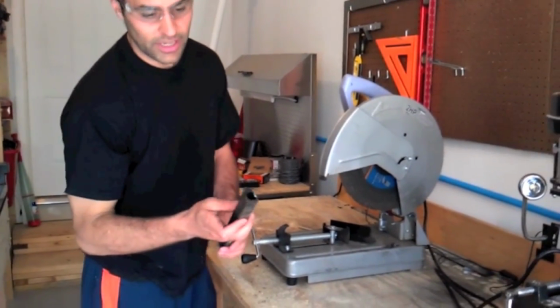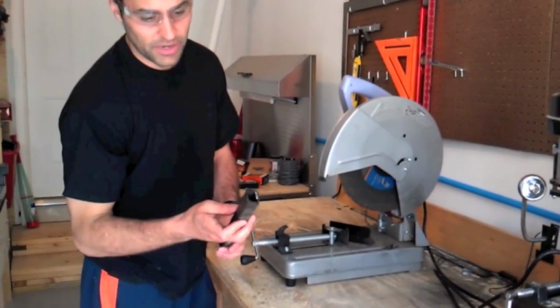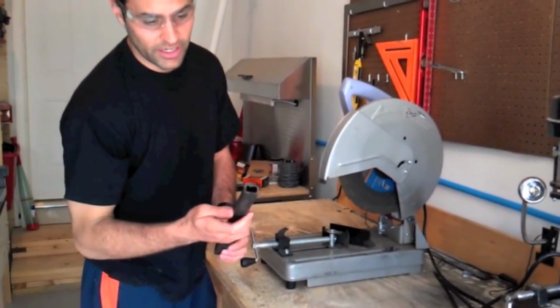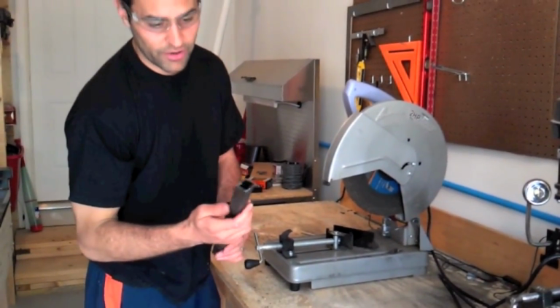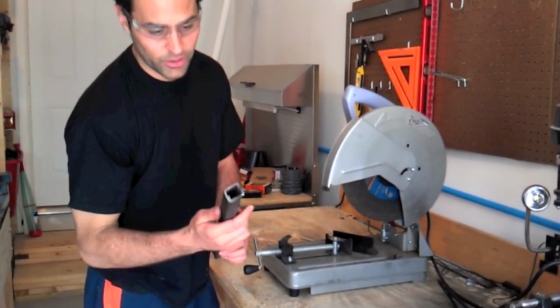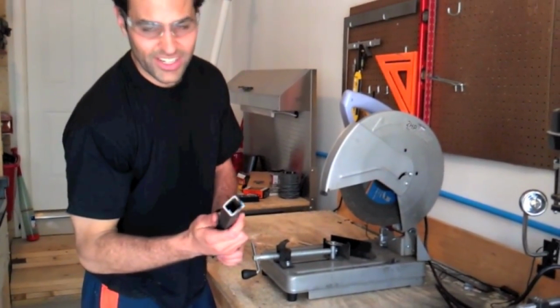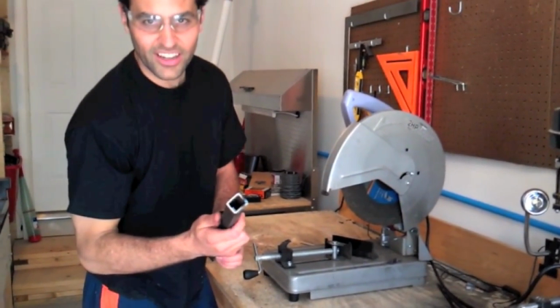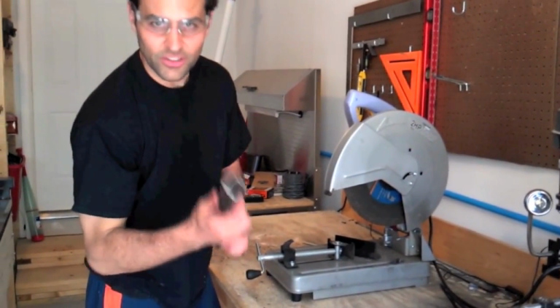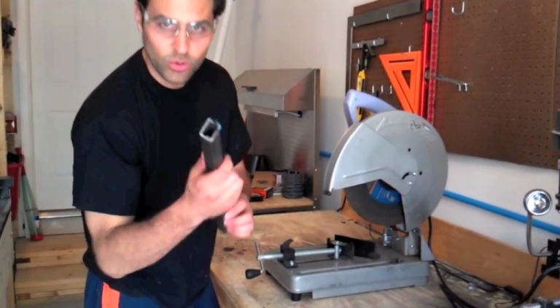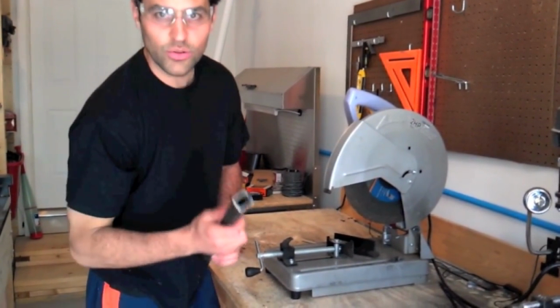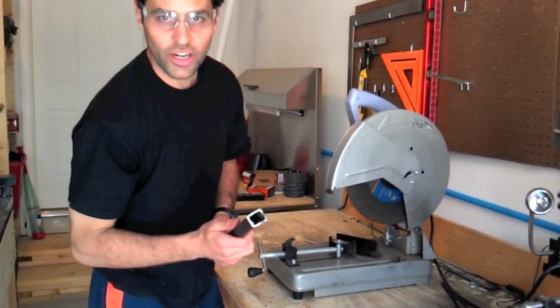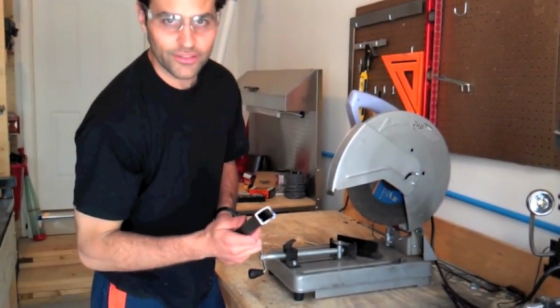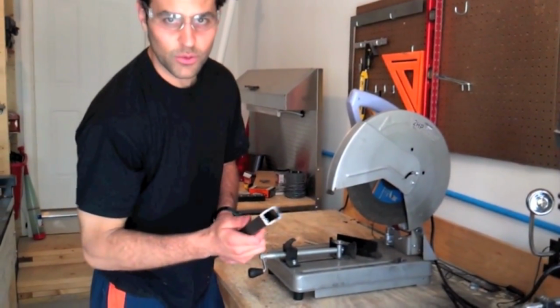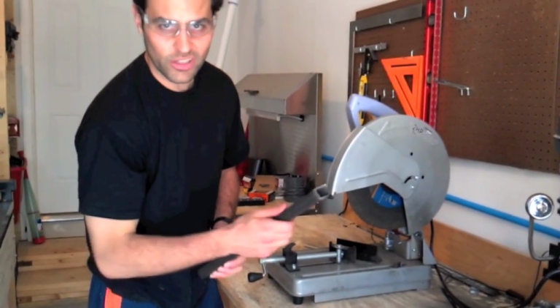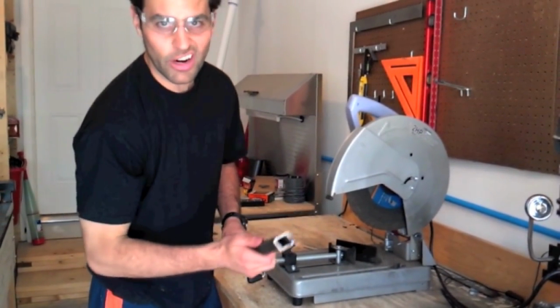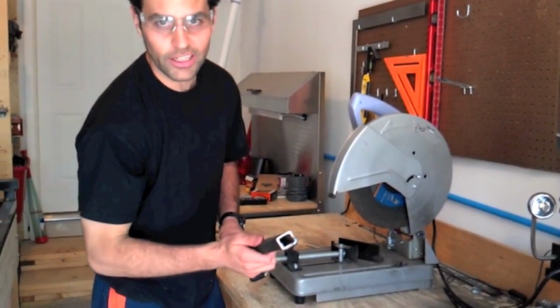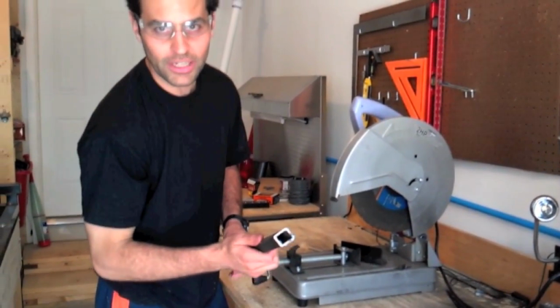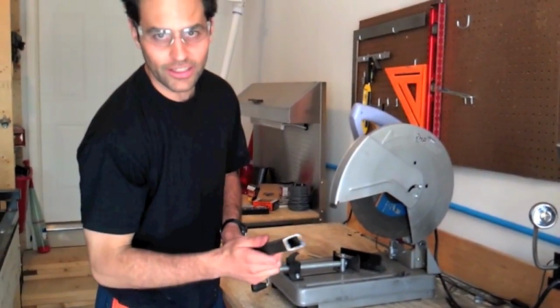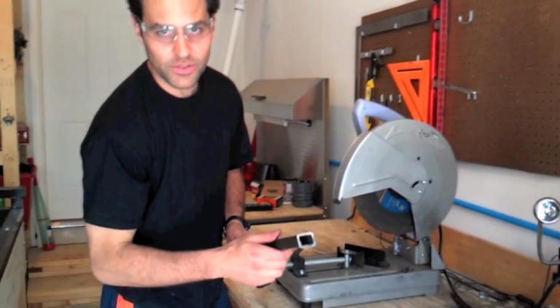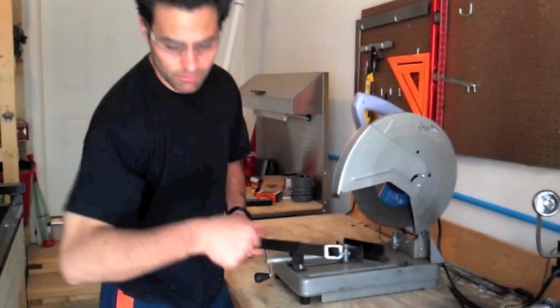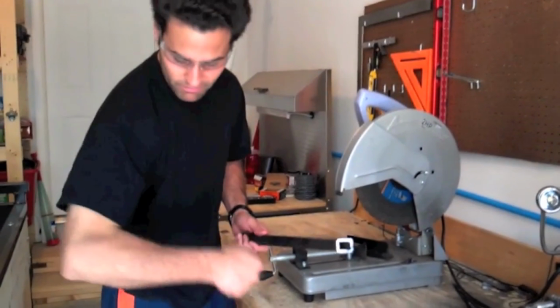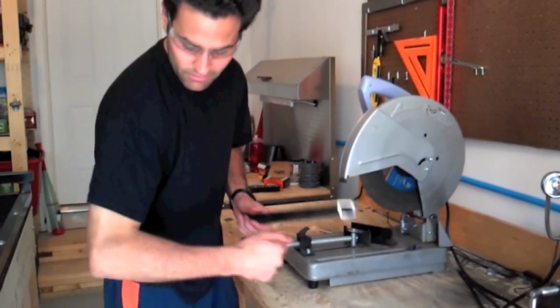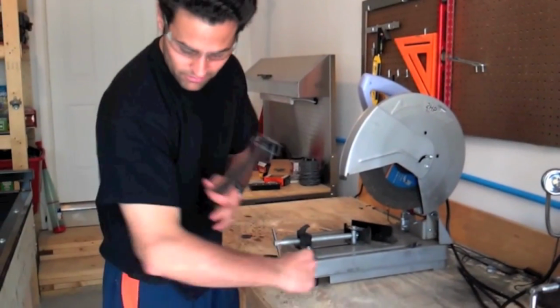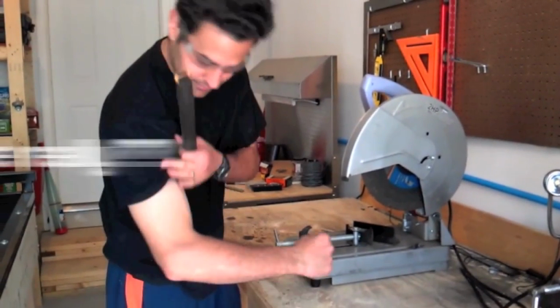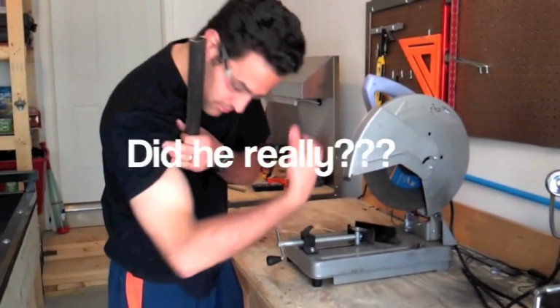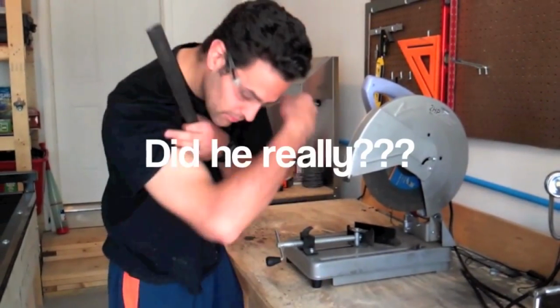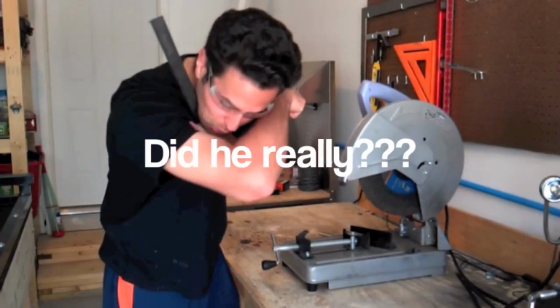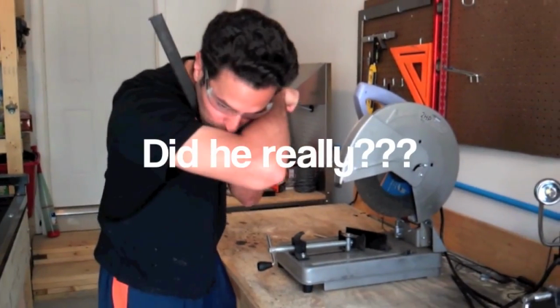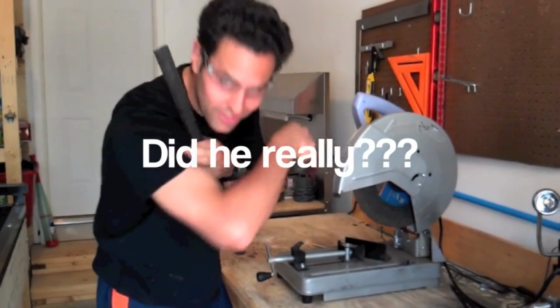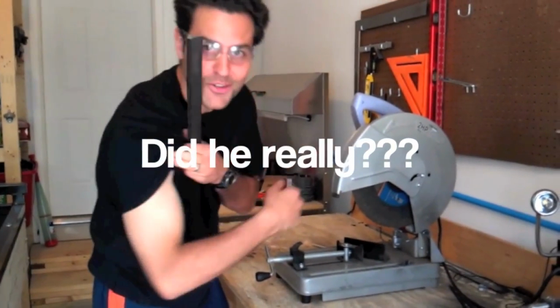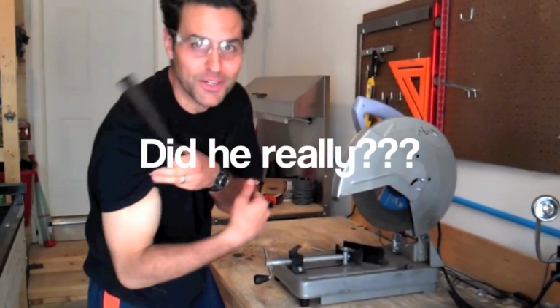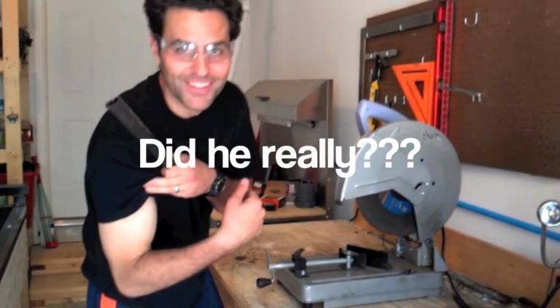As my grandfather would say, let the tool do the cutting. There was a little grinding in the beginning there — it was a little muscle.